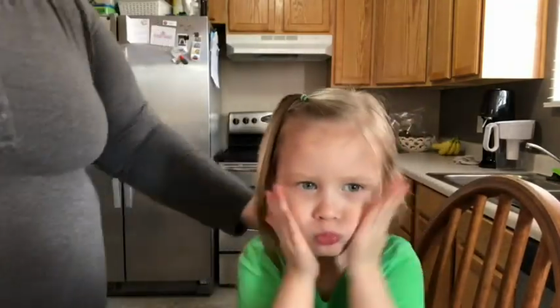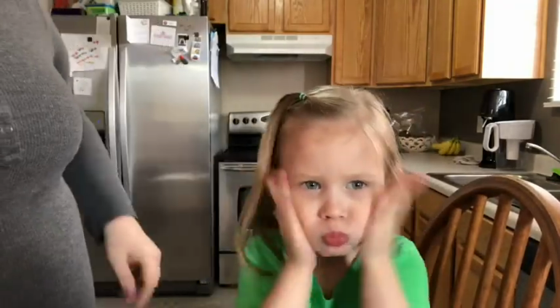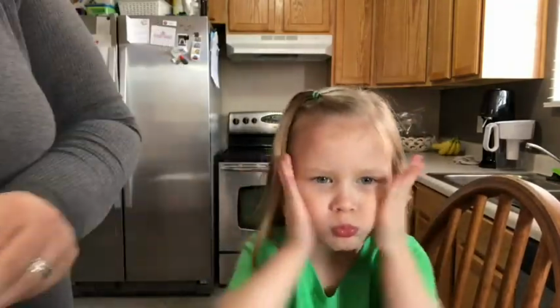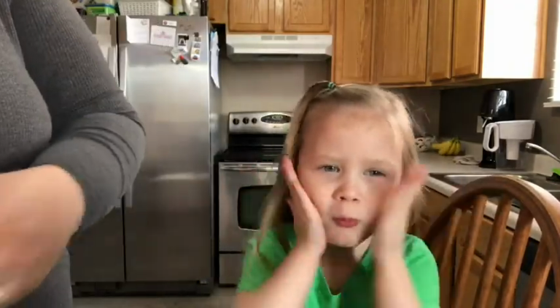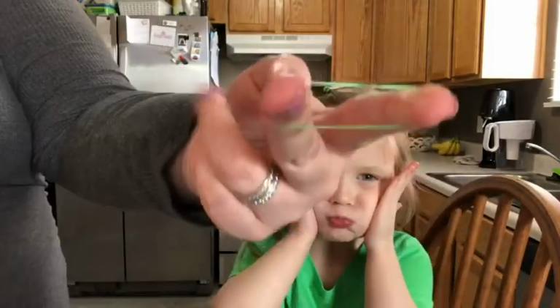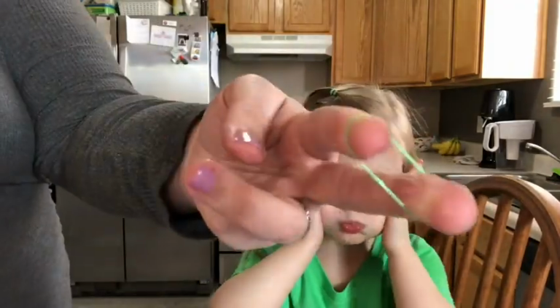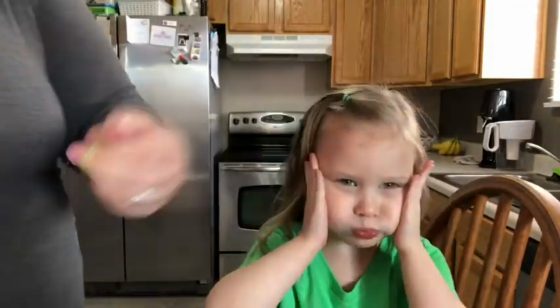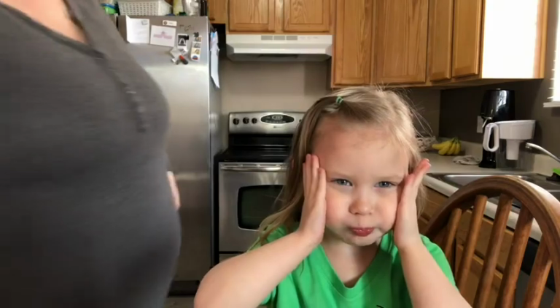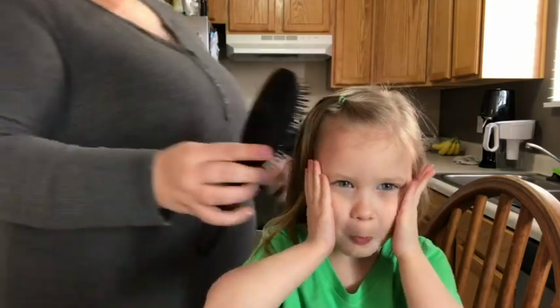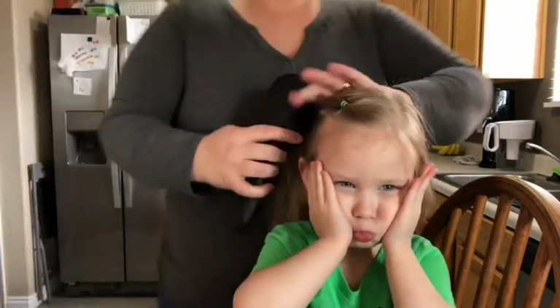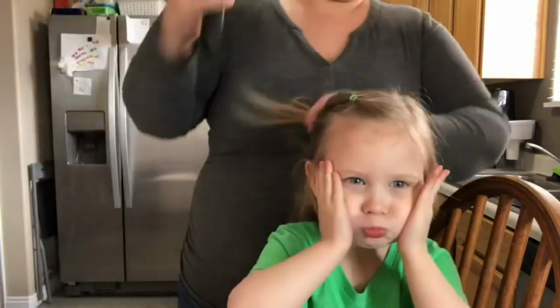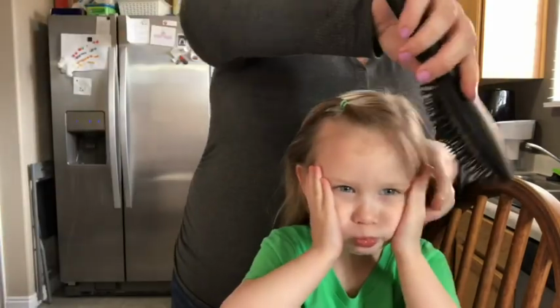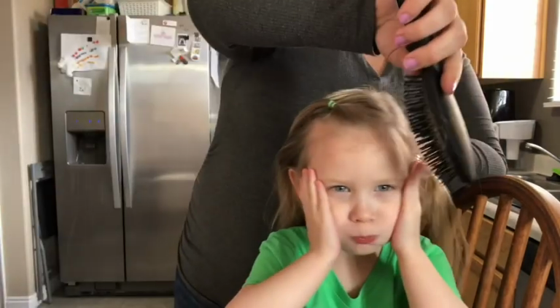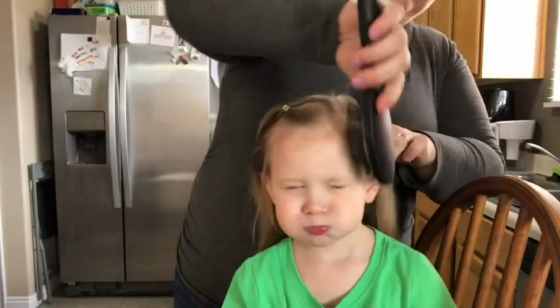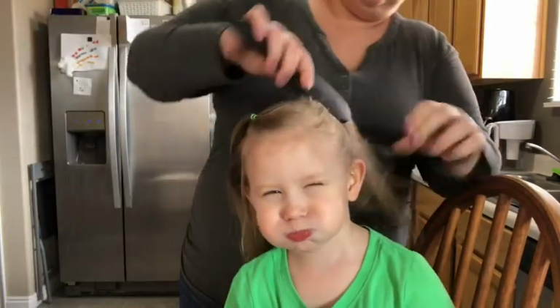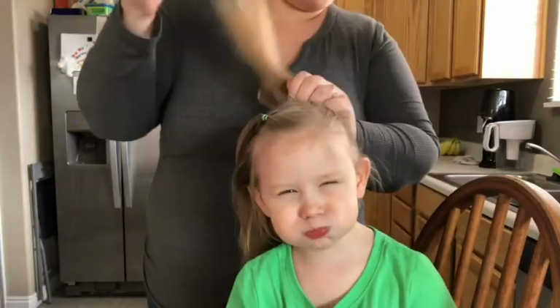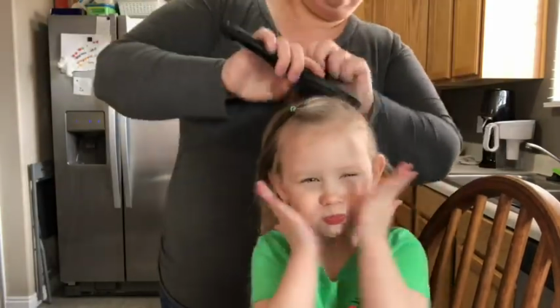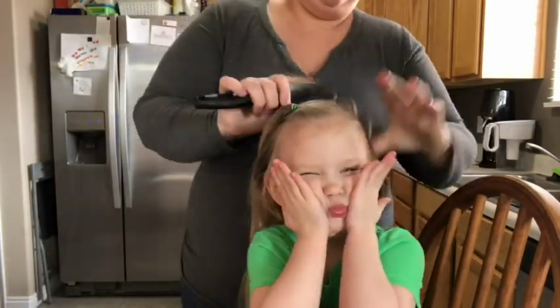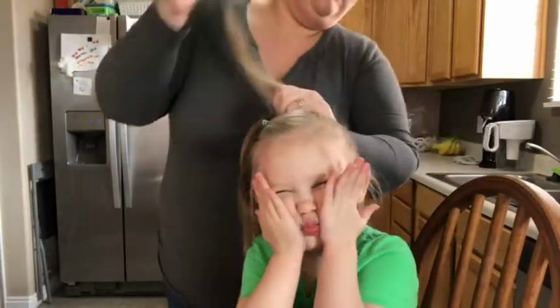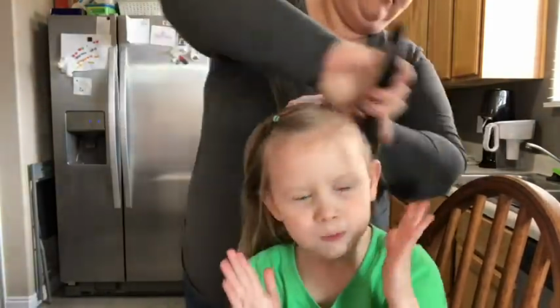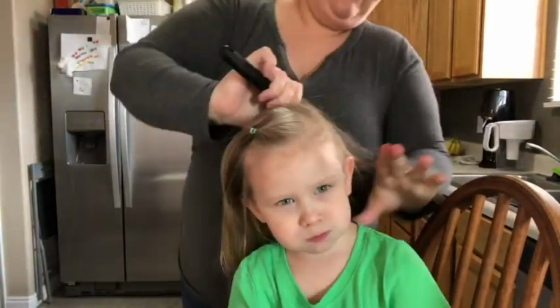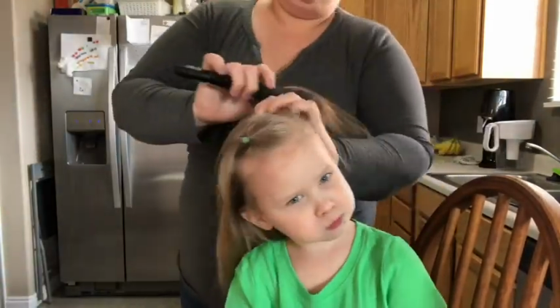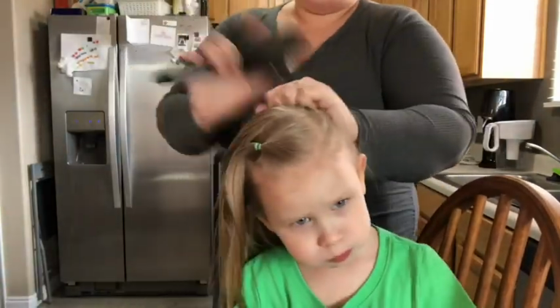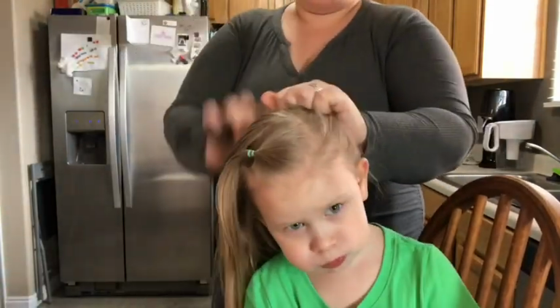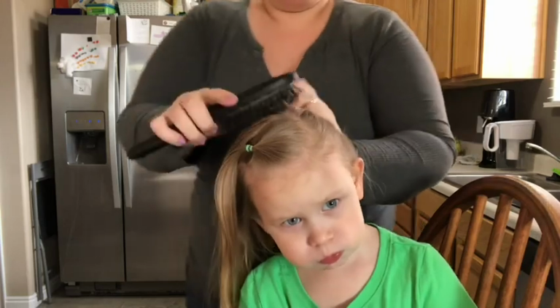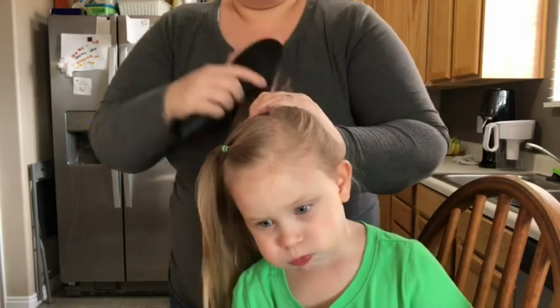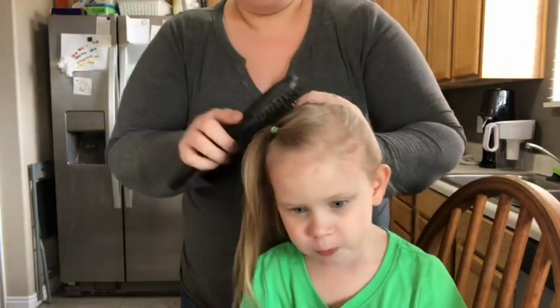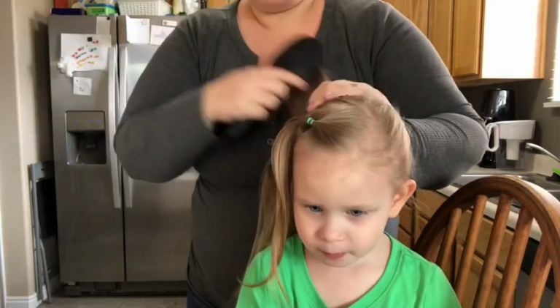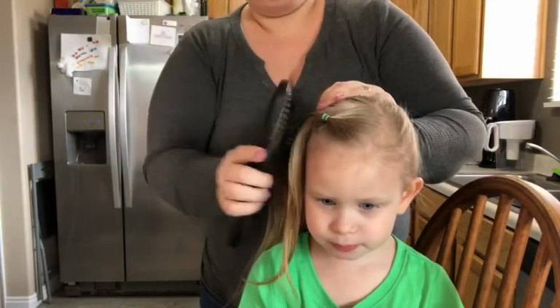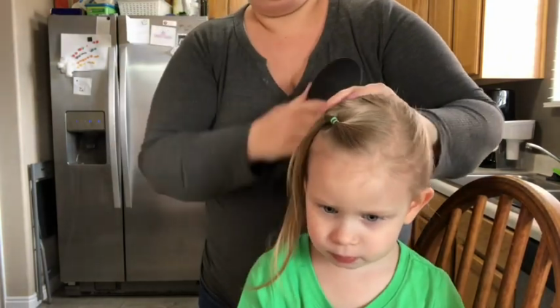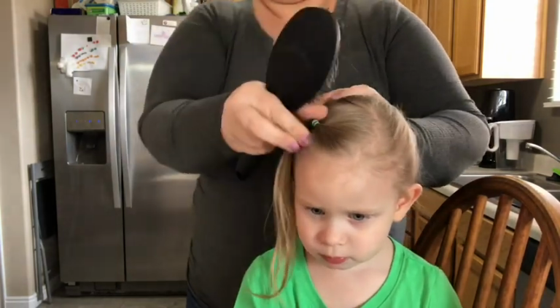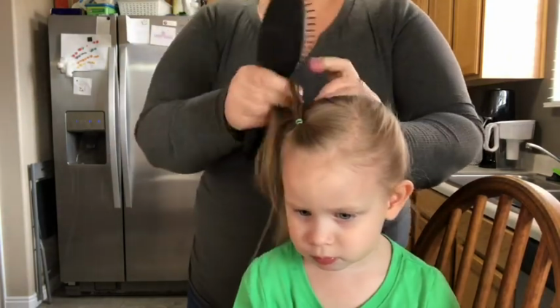I'm going to try to get this ponytail as high as I can. I'm using colored hair ties today so you can see them, but I really prefer the clear ones — they just hold better in her hair.